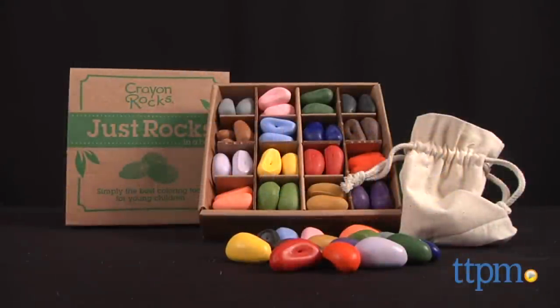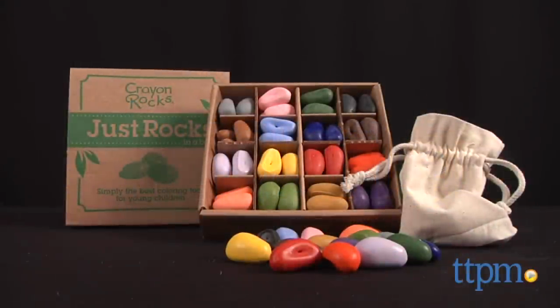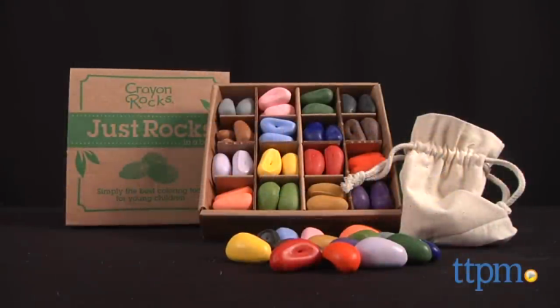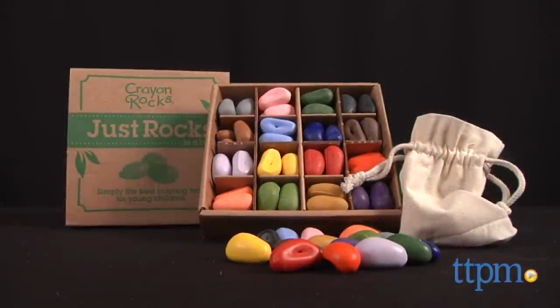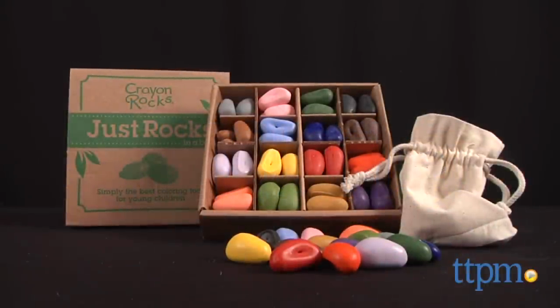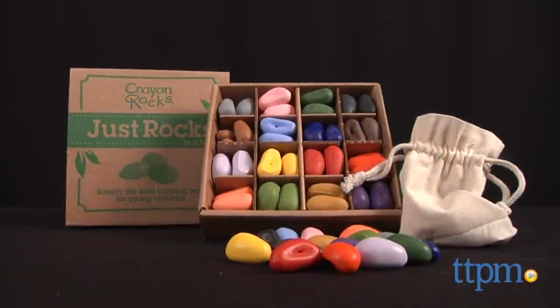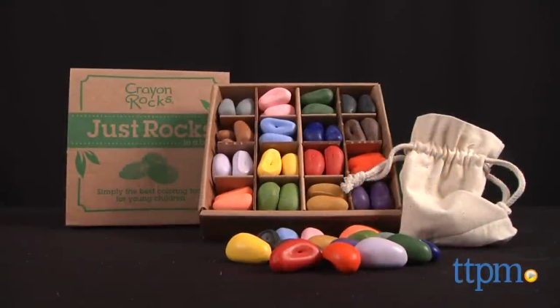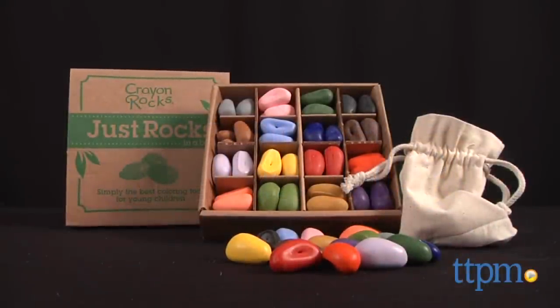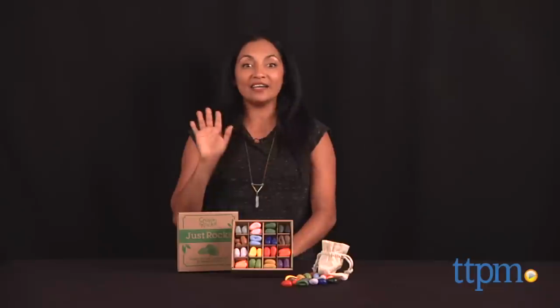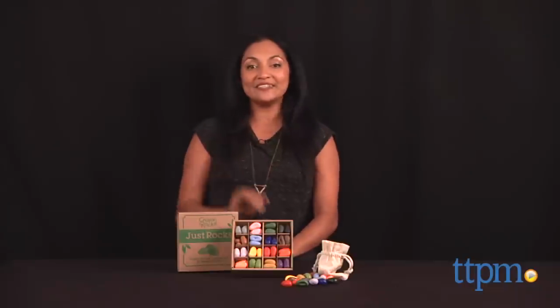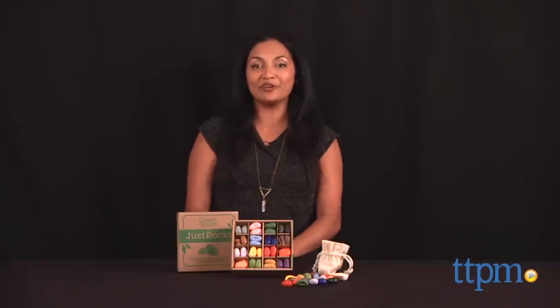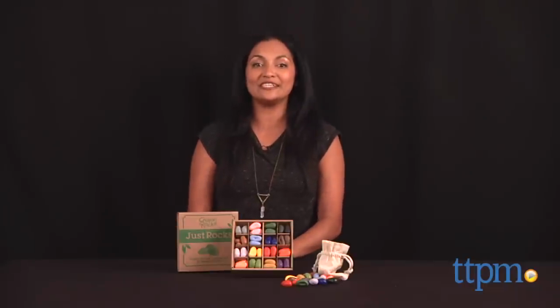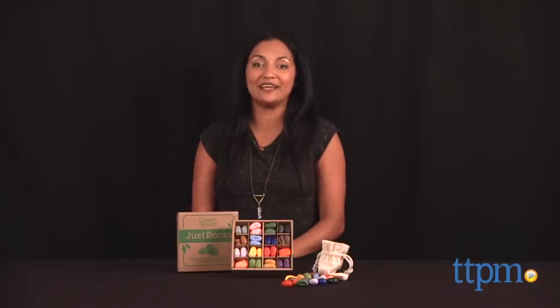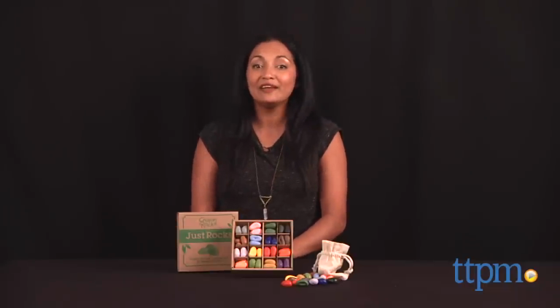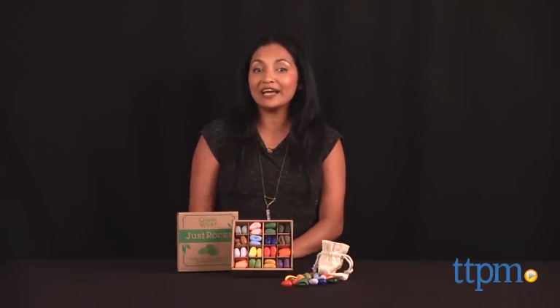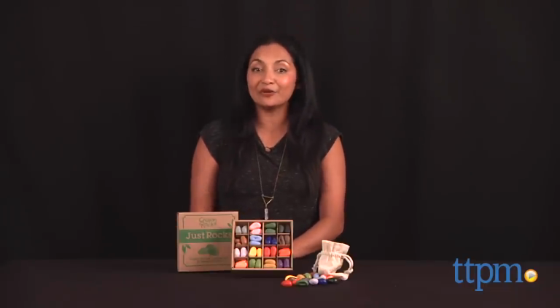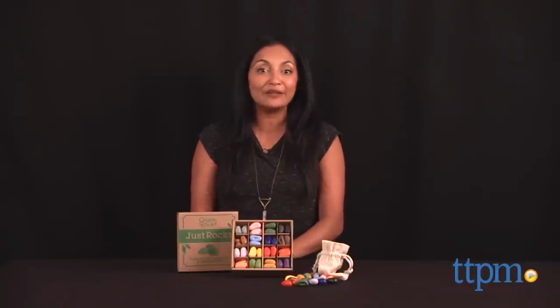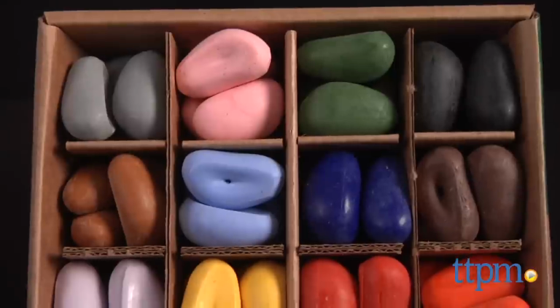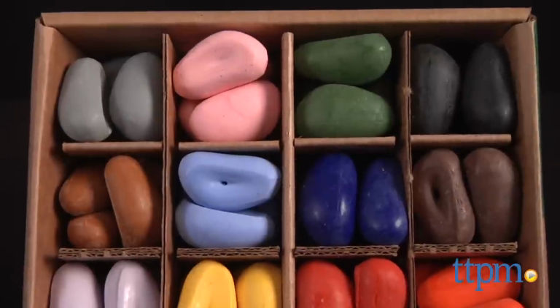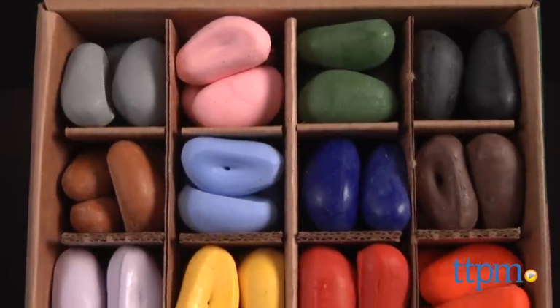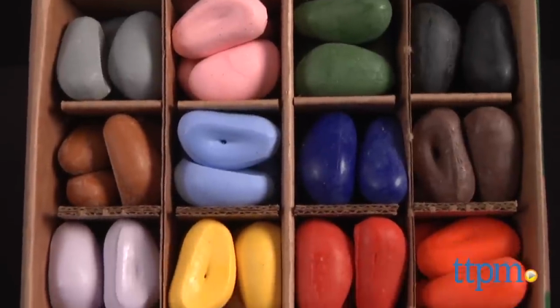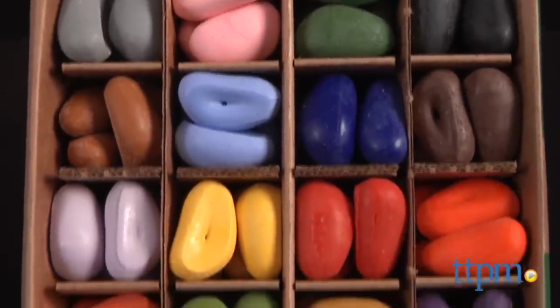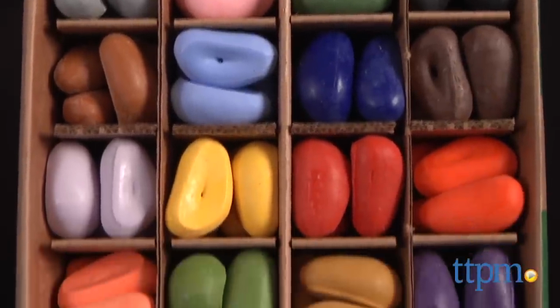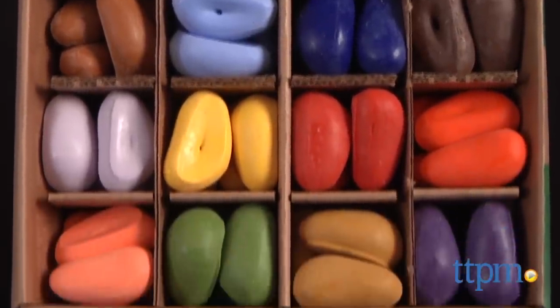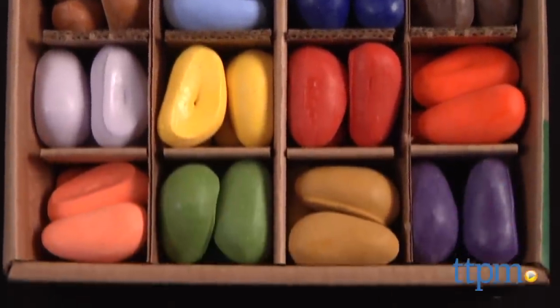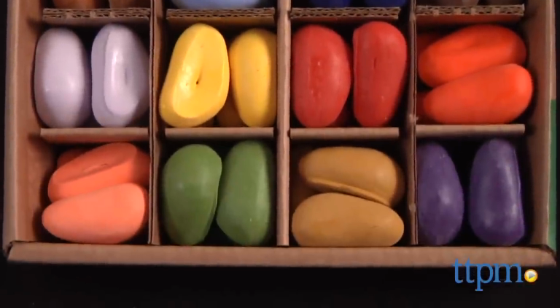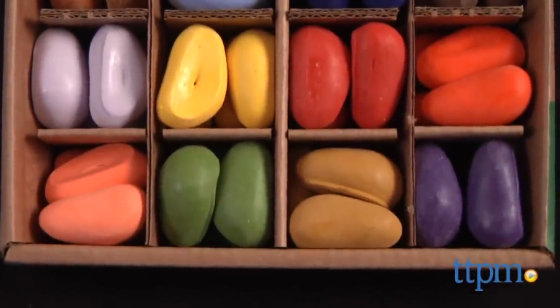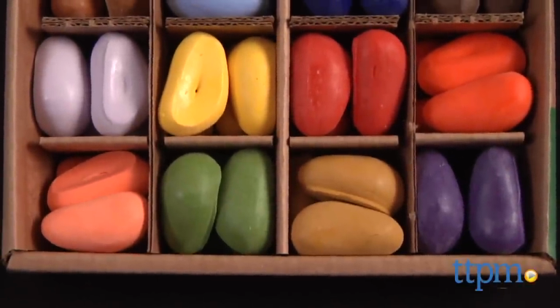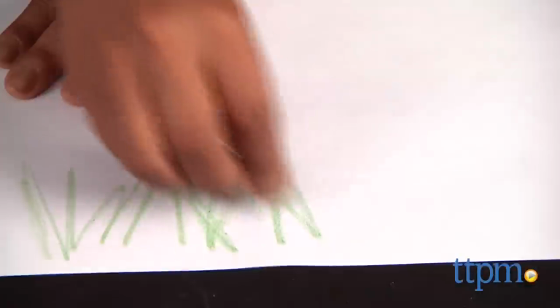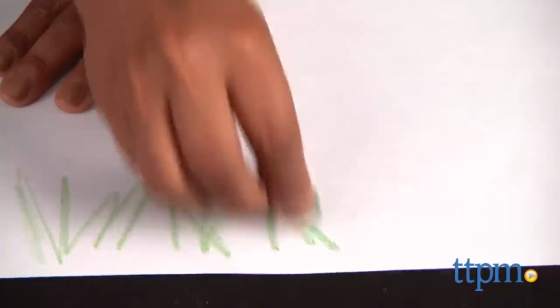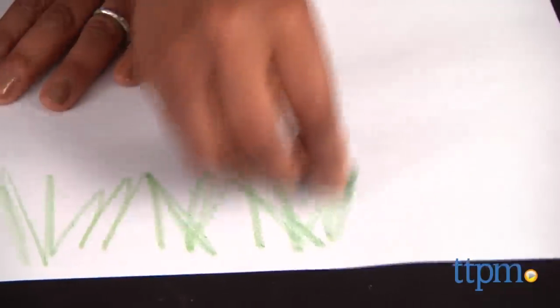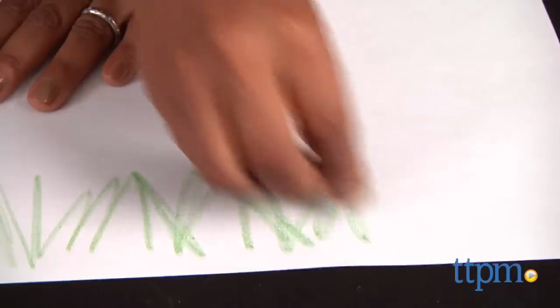Hi everyone, this is Maria with TTPM. Here we have Crayon Rocks — colorful rocks to create your masterpieces. These are non-toxic crayons made from kosher soy wax and natural pigments in the shape of rocks.